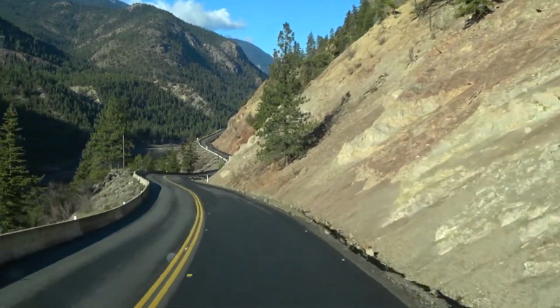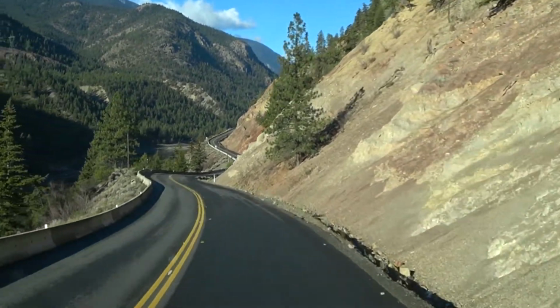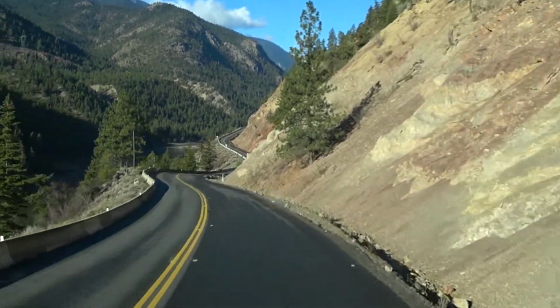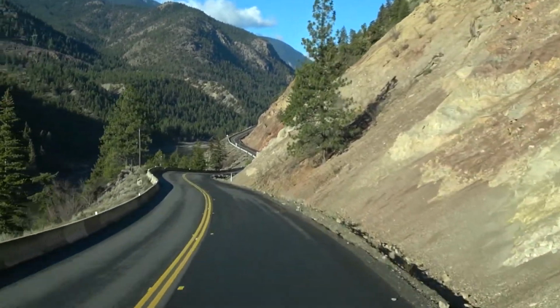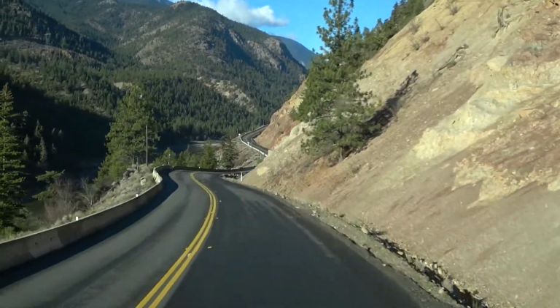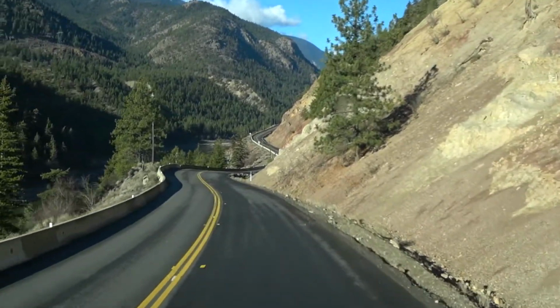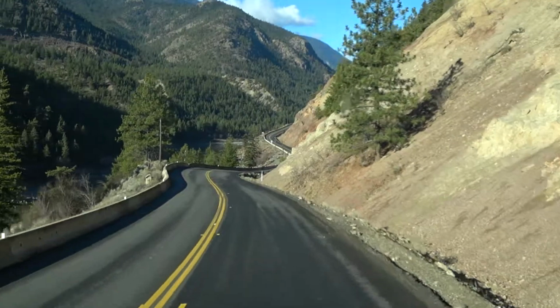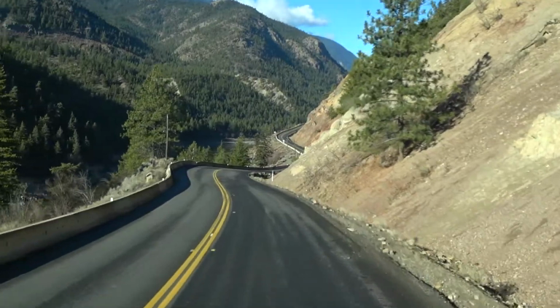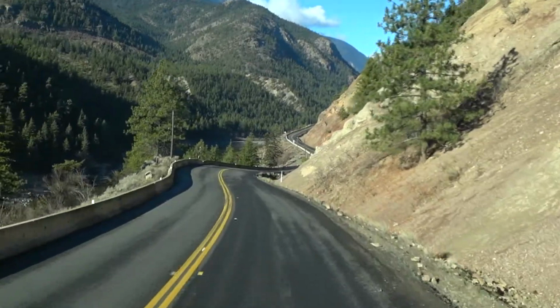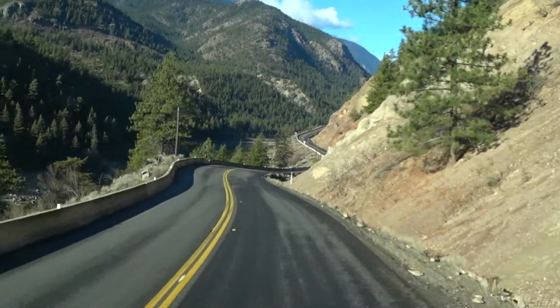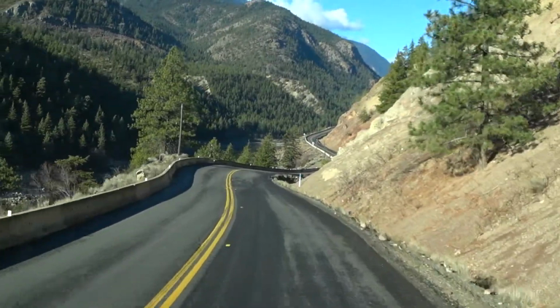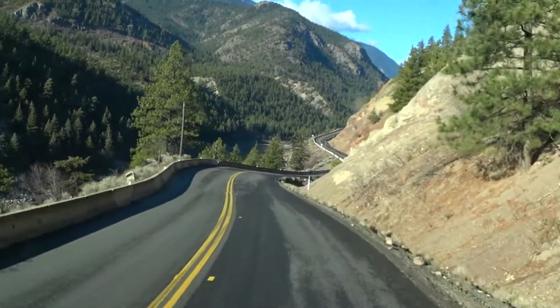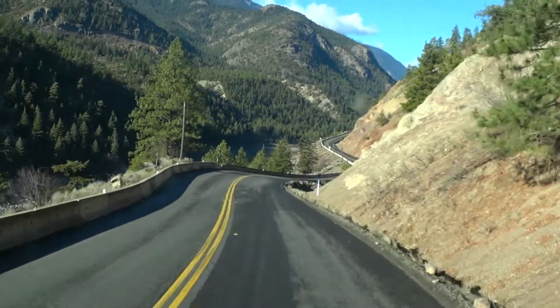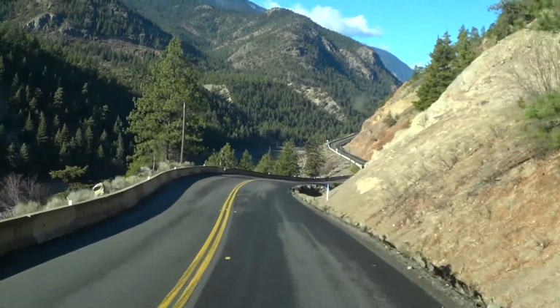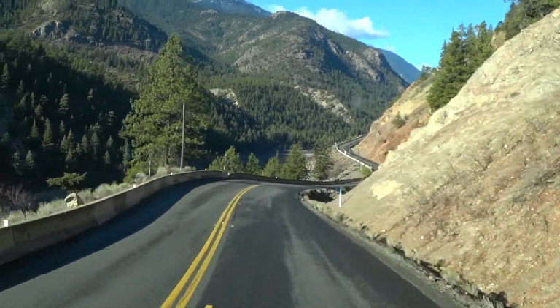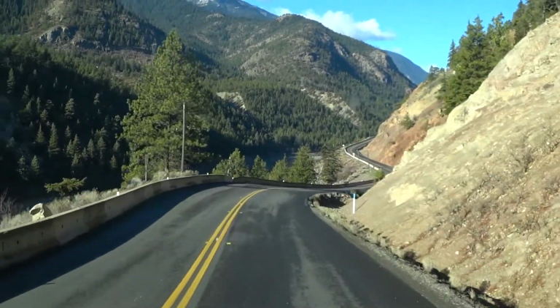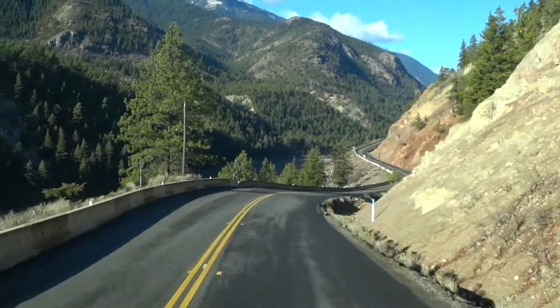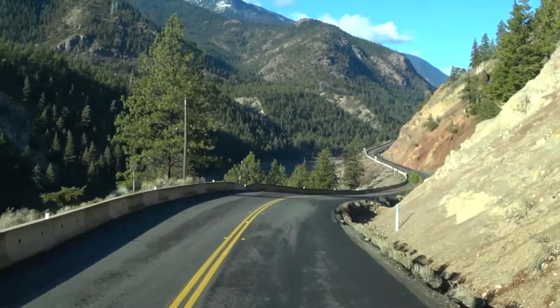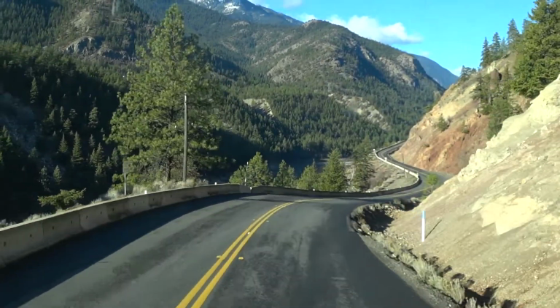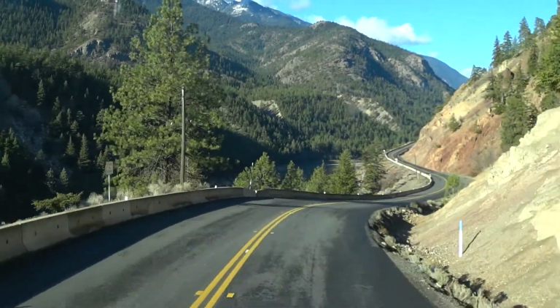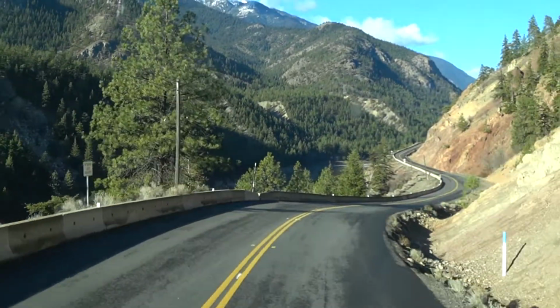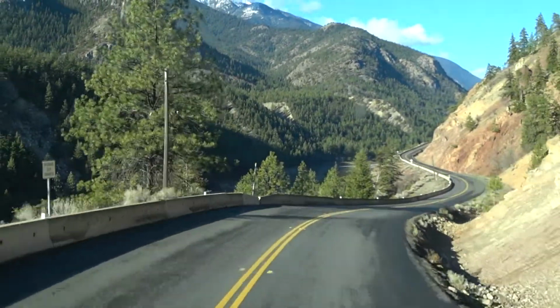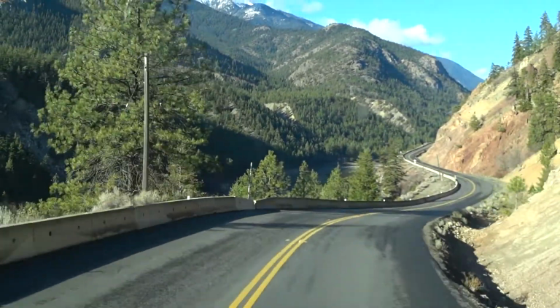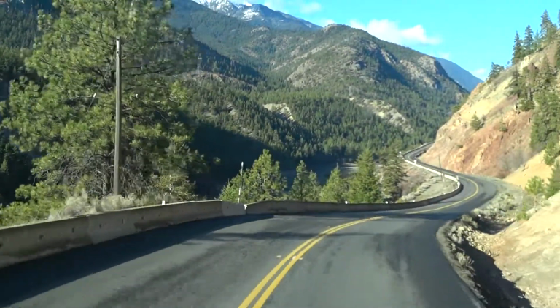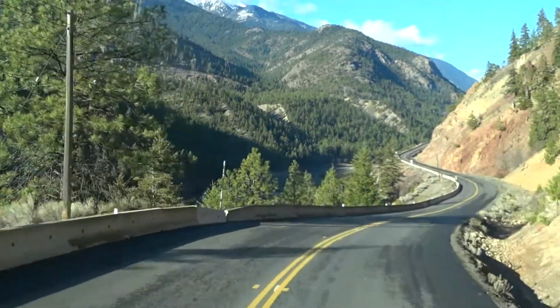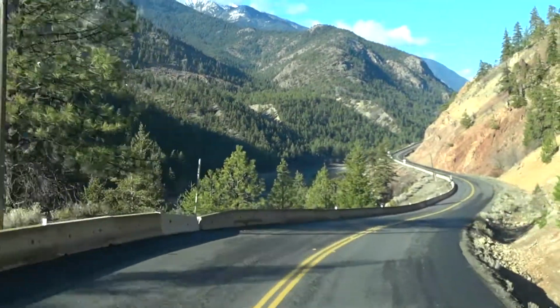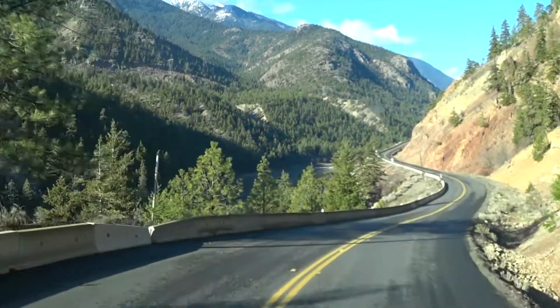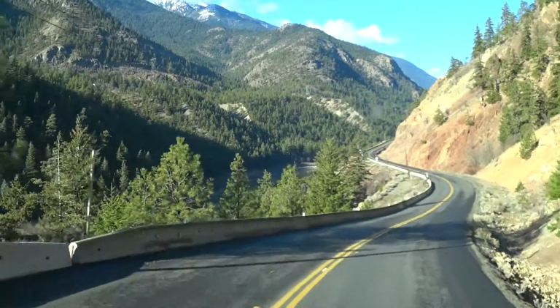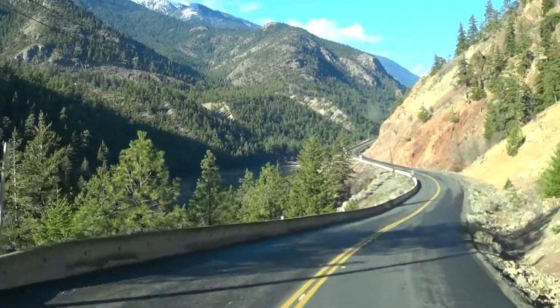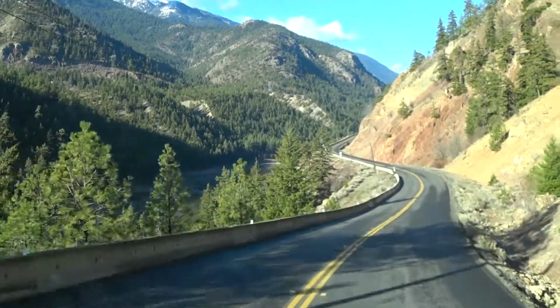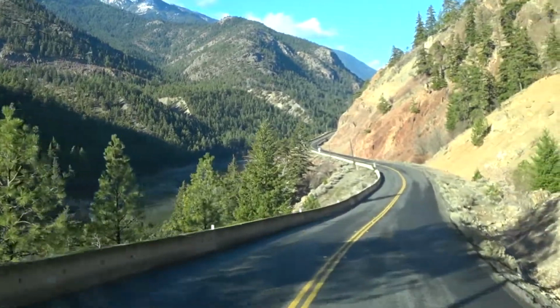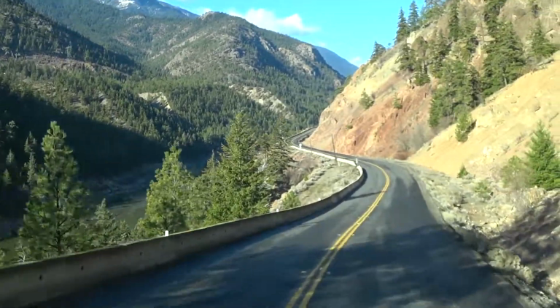So much fun — unless this was icy. Then it might not be as much fun.